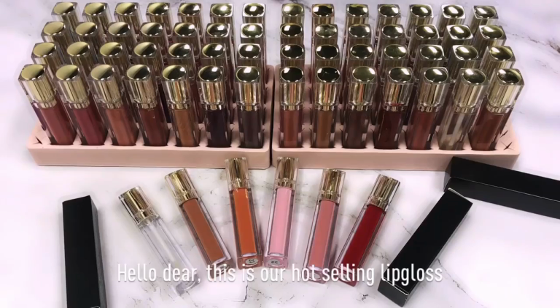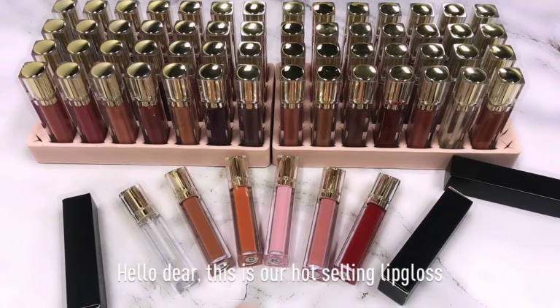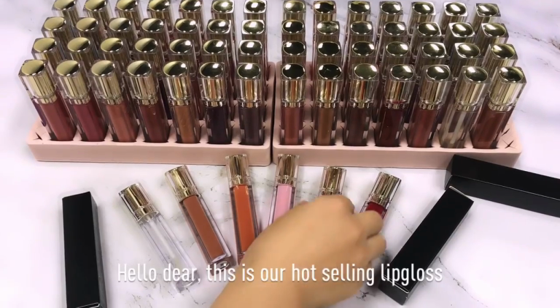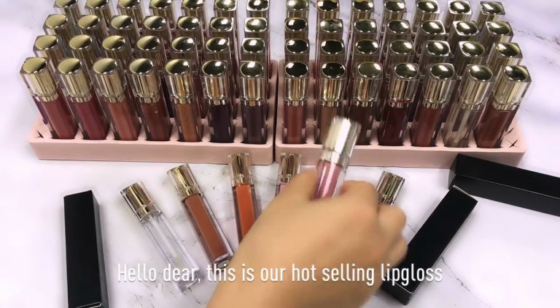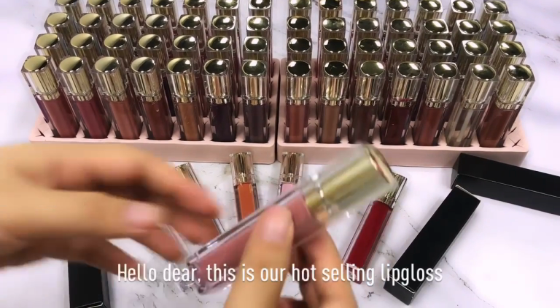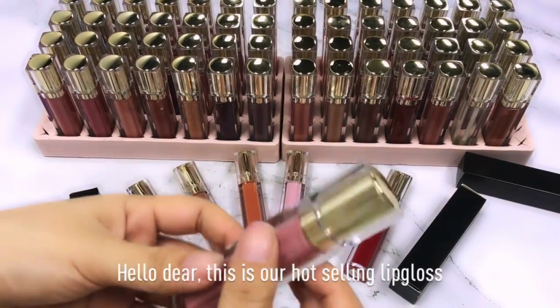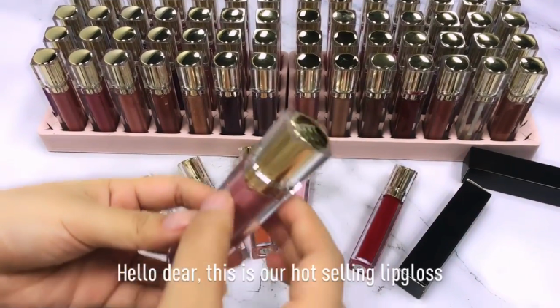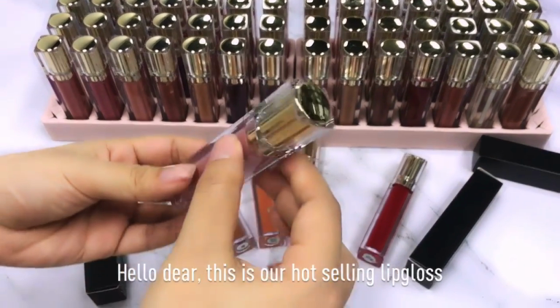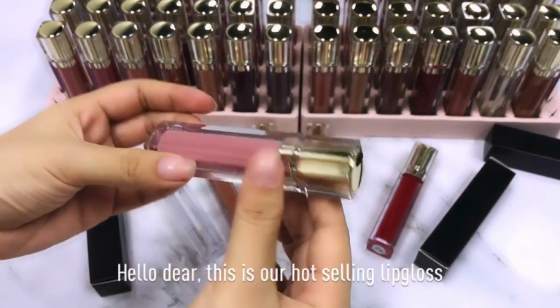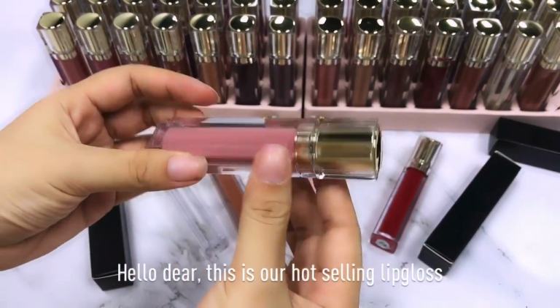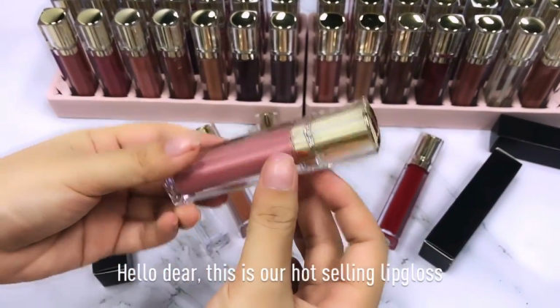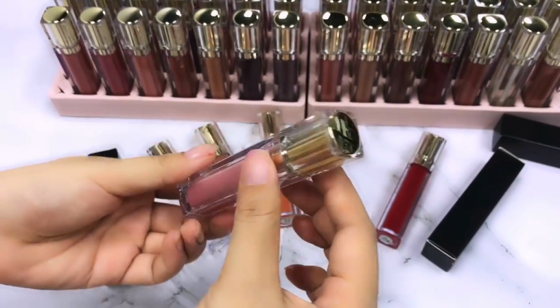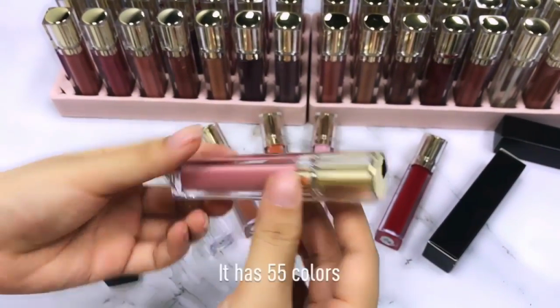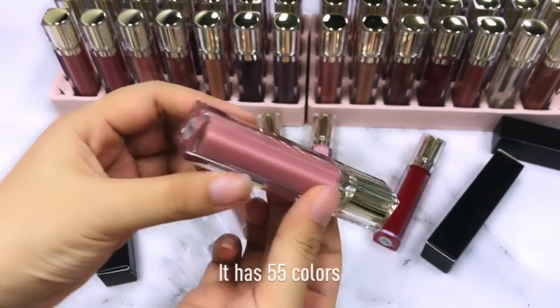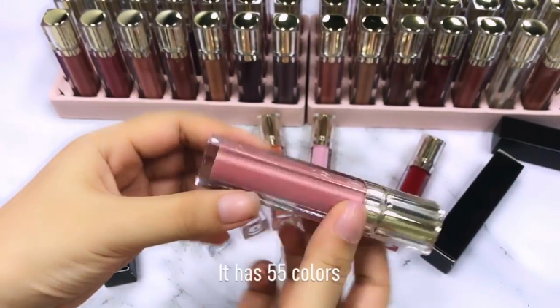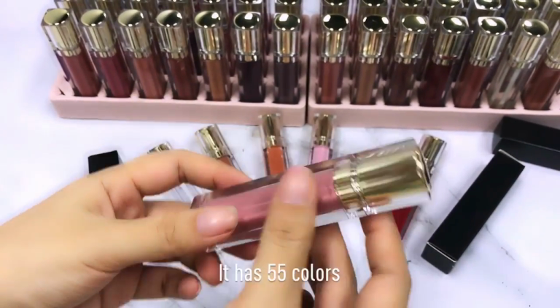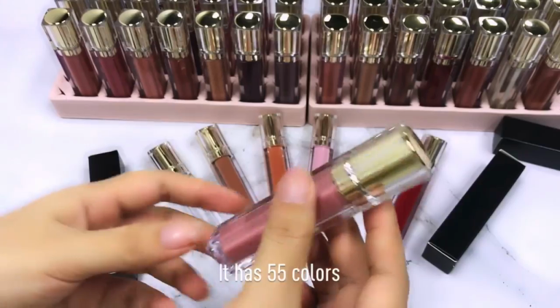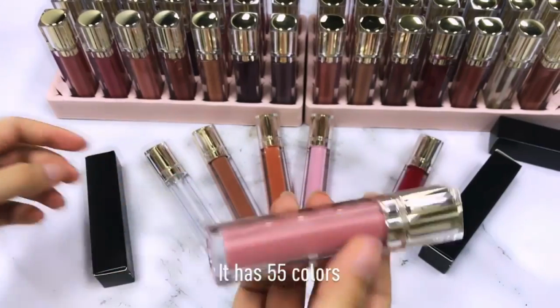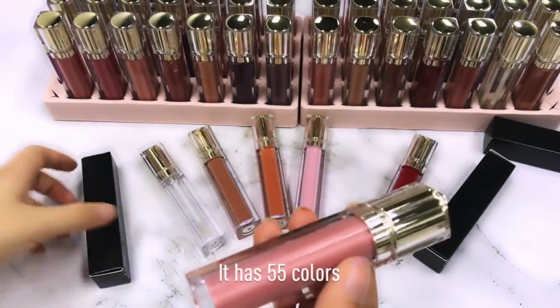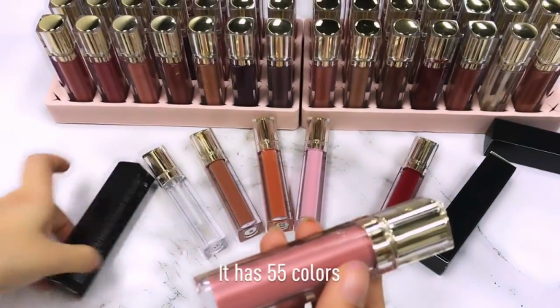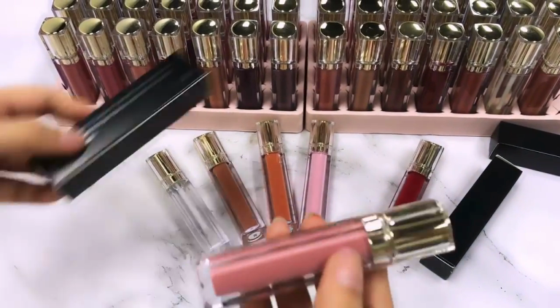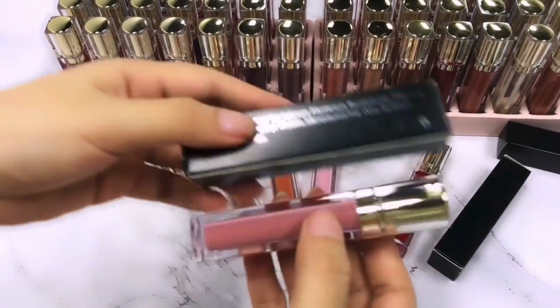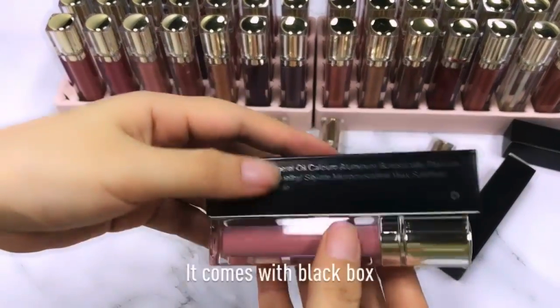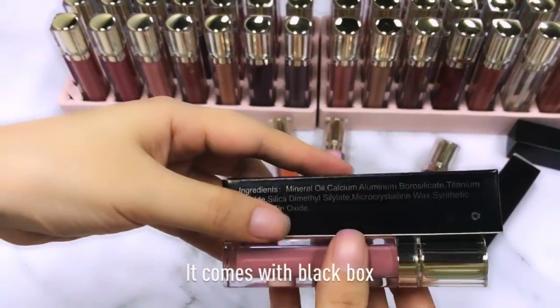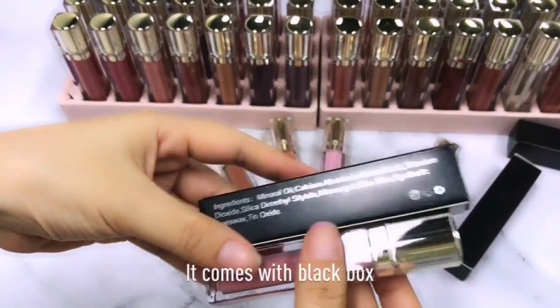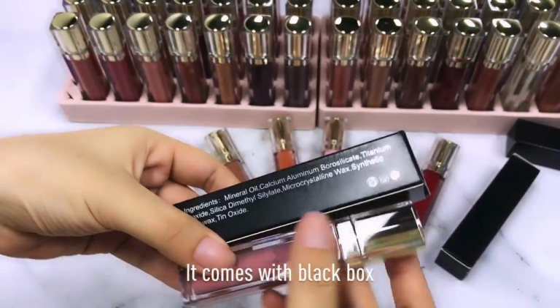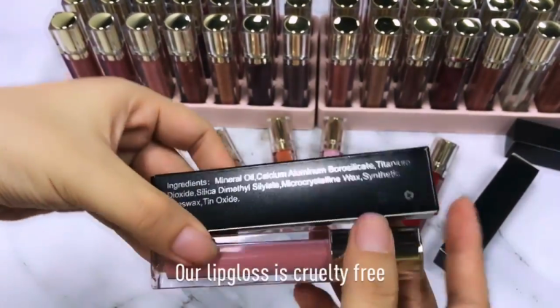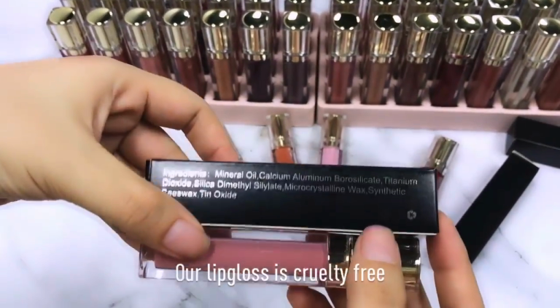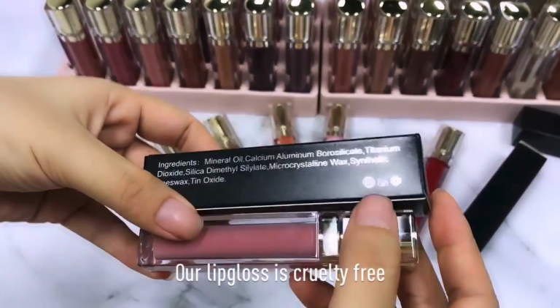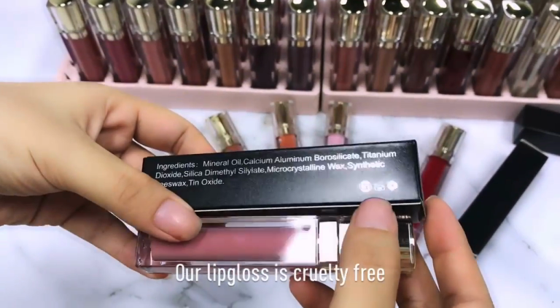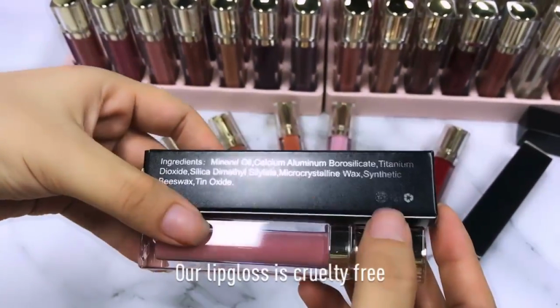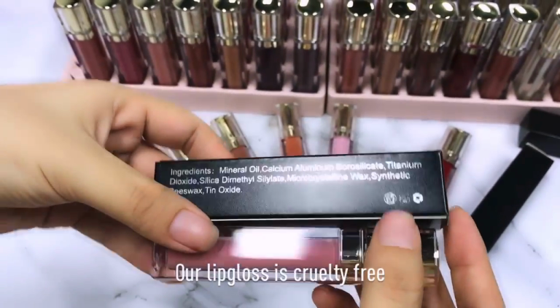Hello there. This is our hot selling lip gloss. It has 55 colors. It comes with black boxes. Our lip gloss is cruelty free.